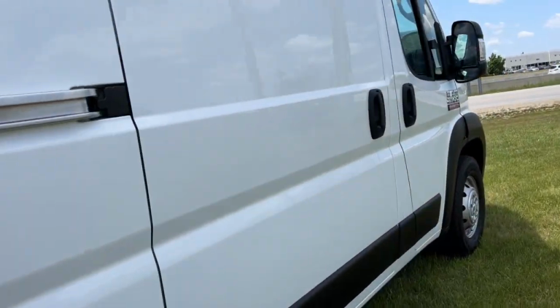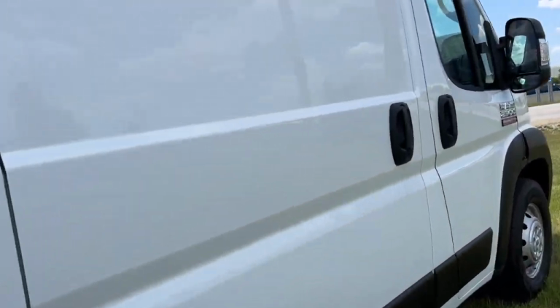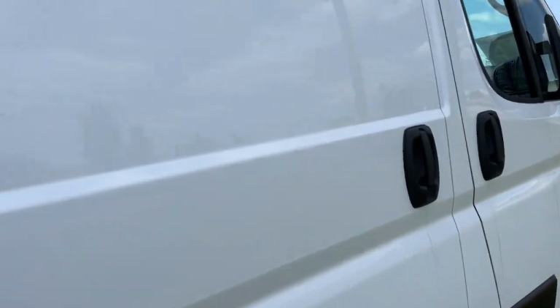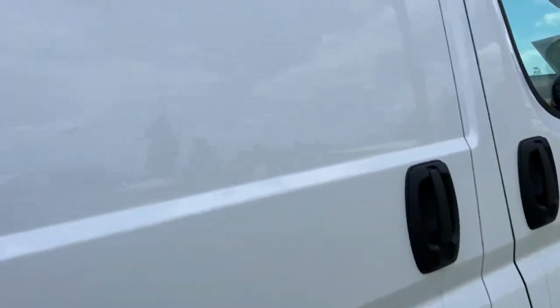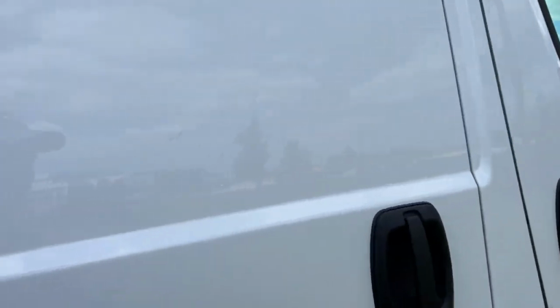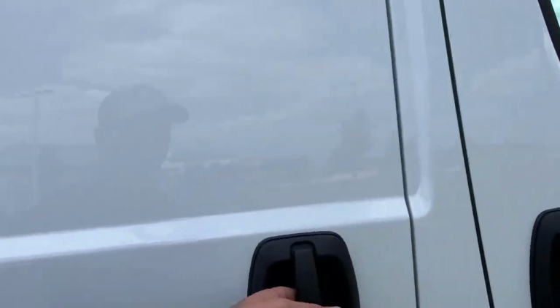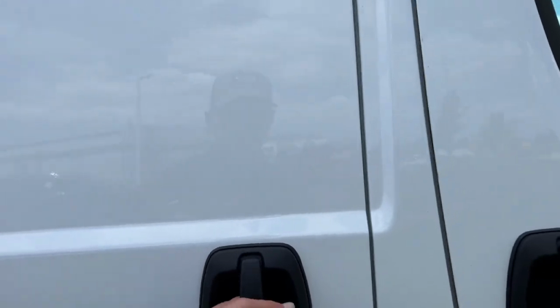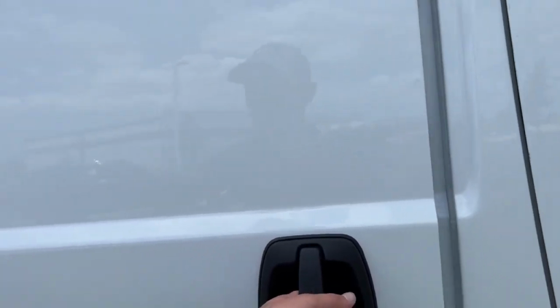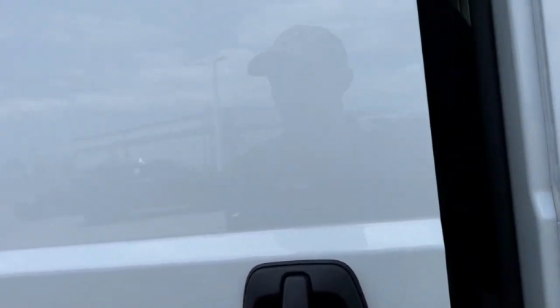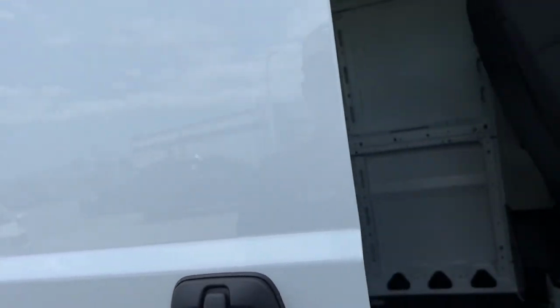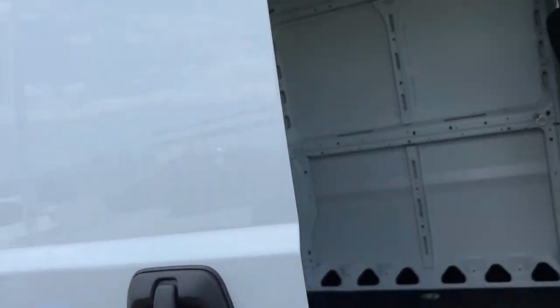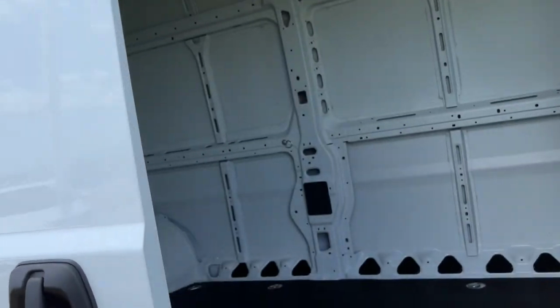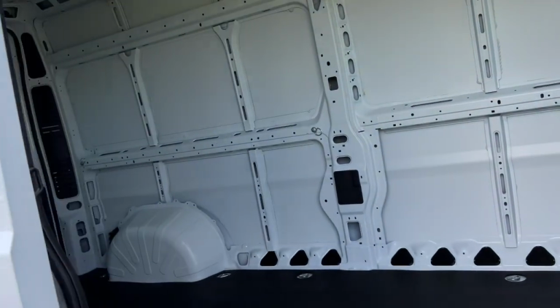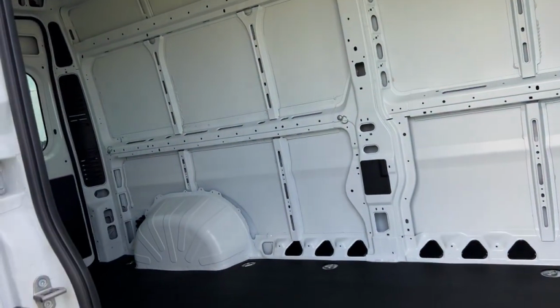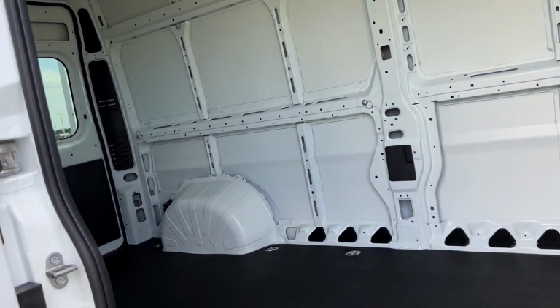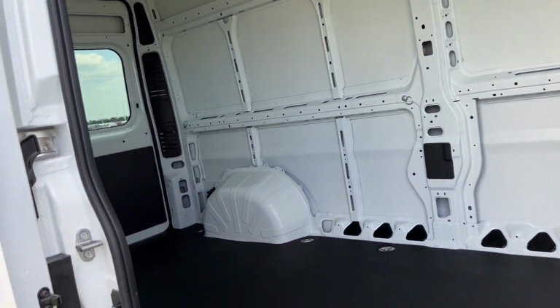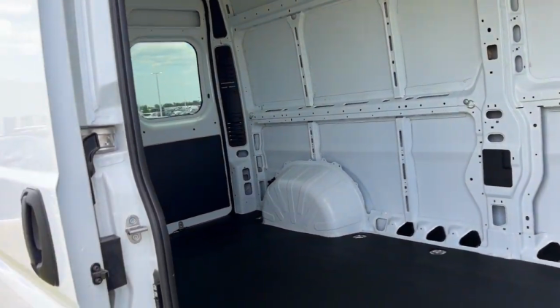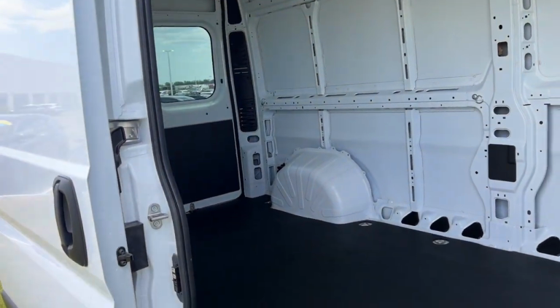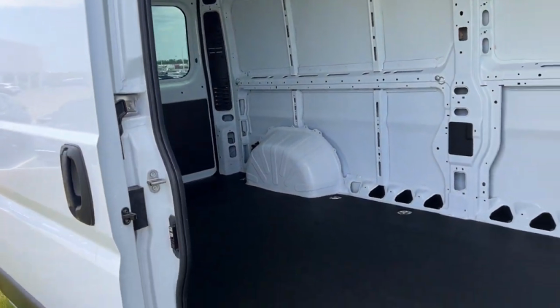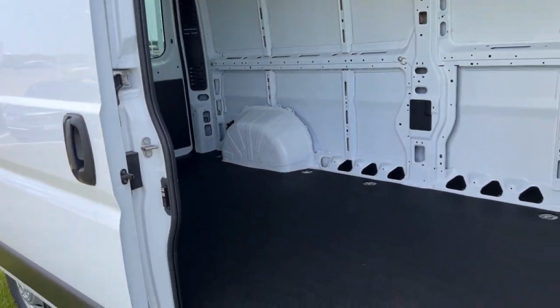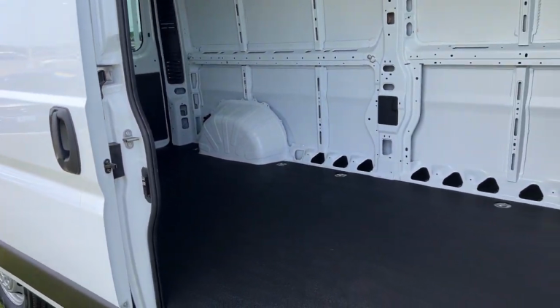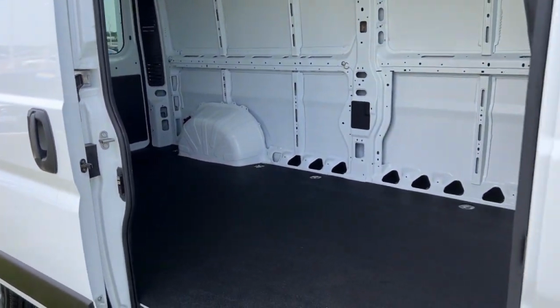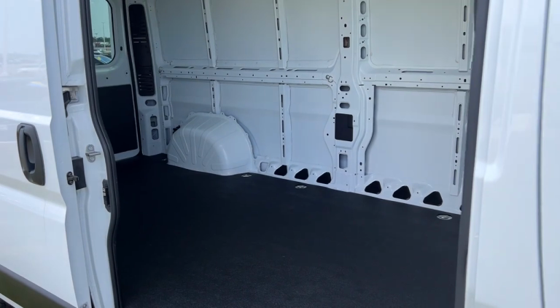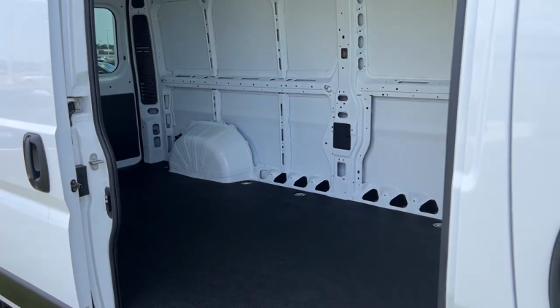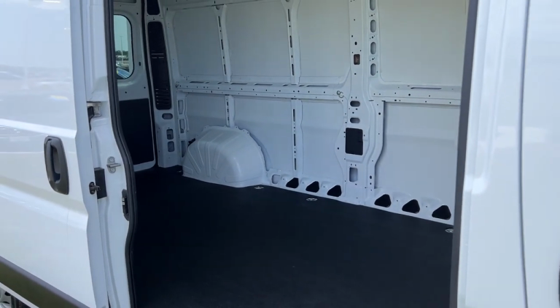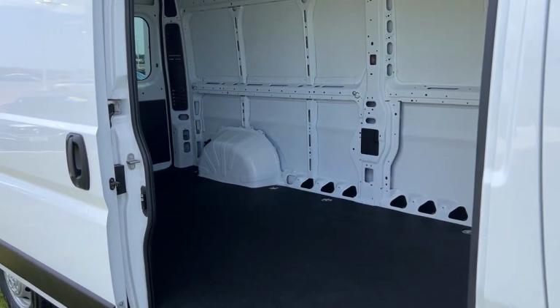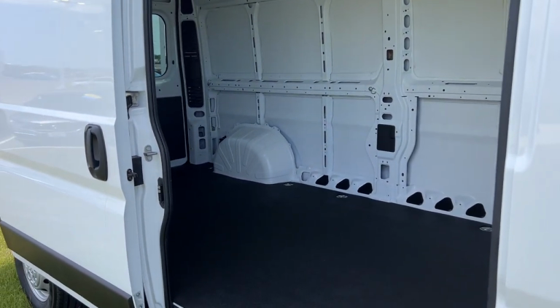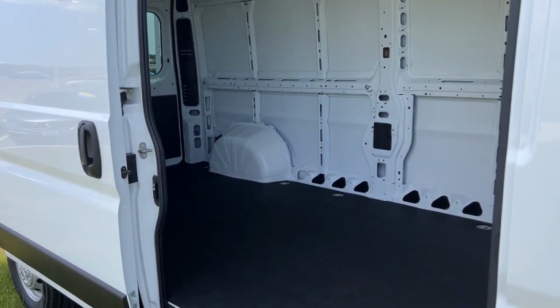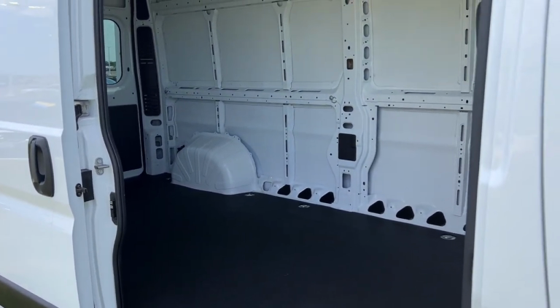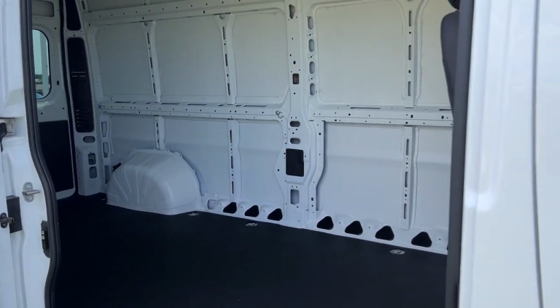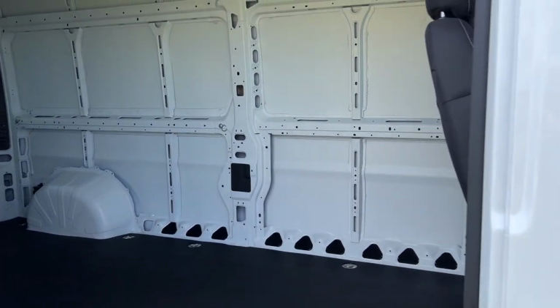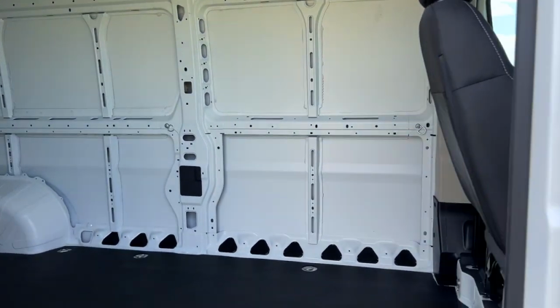Coming over to the side, as you can see, we have this sliding door — easy open for side access. Tons of space to move things in and out from the side.